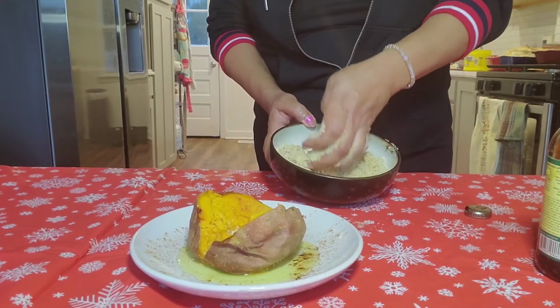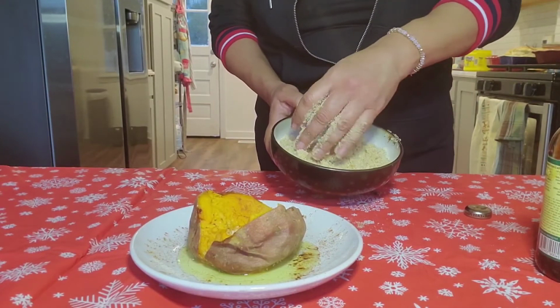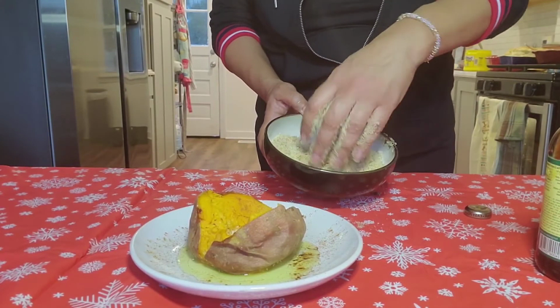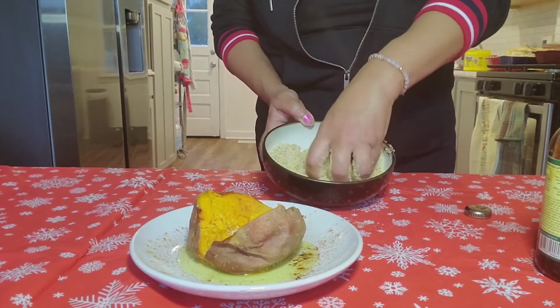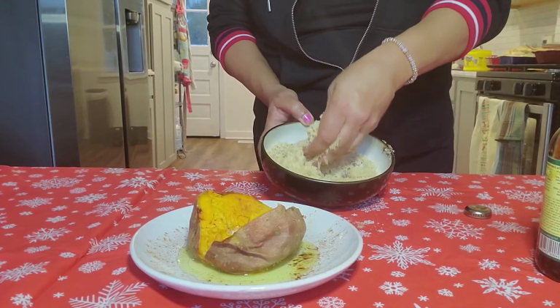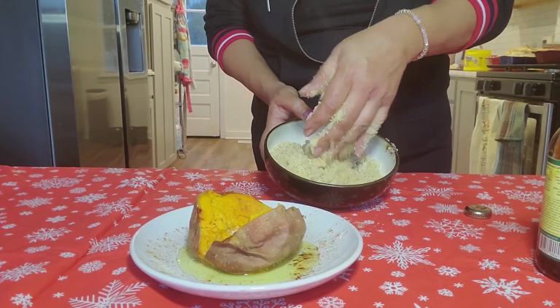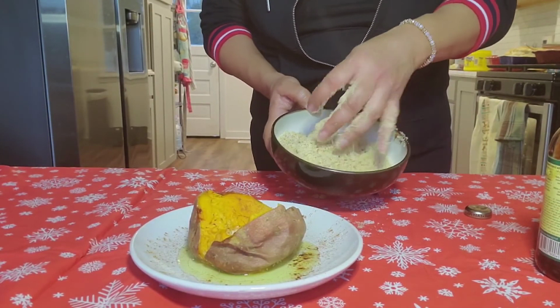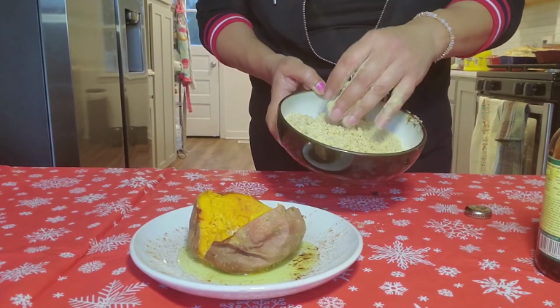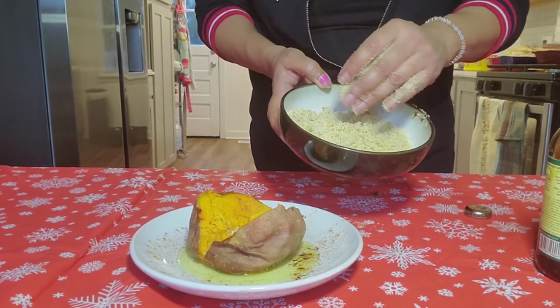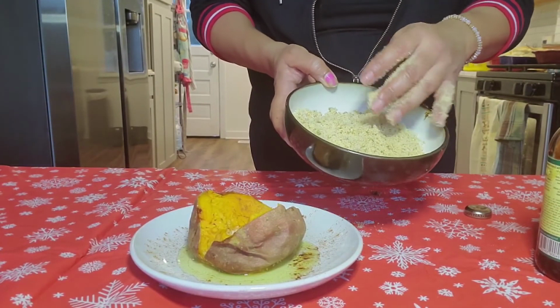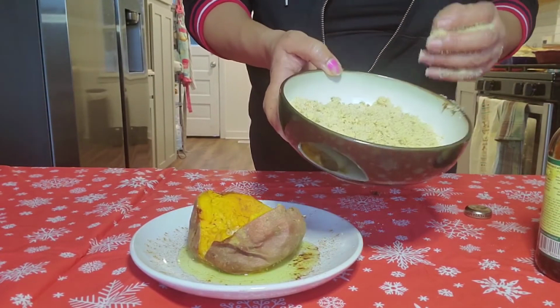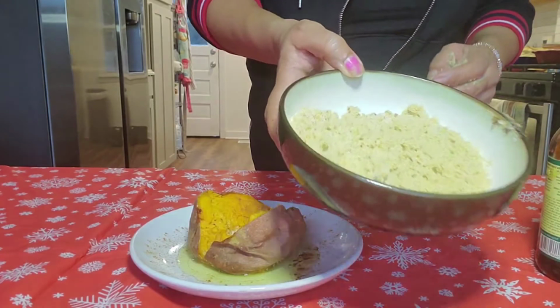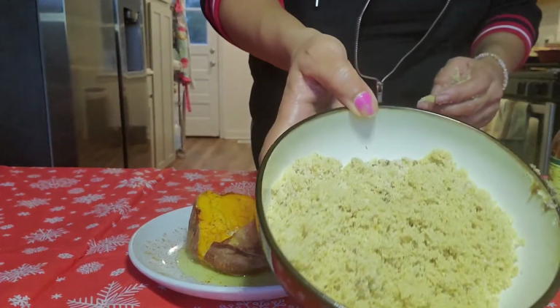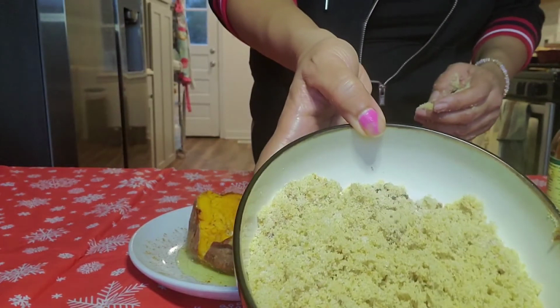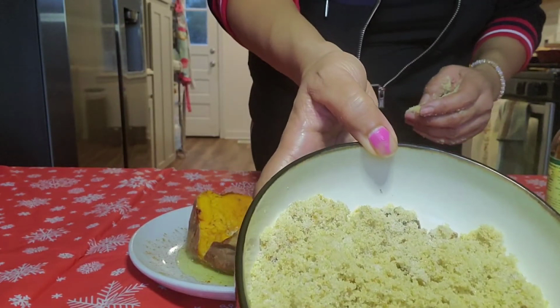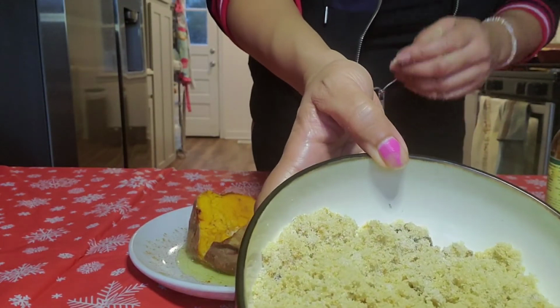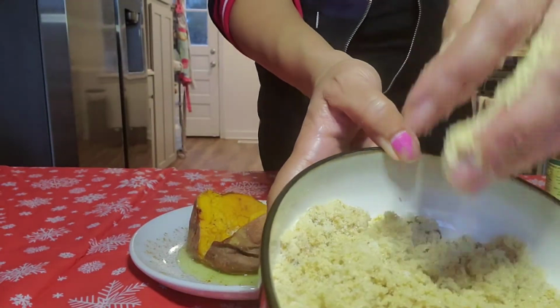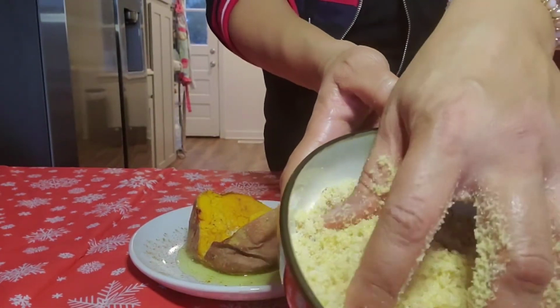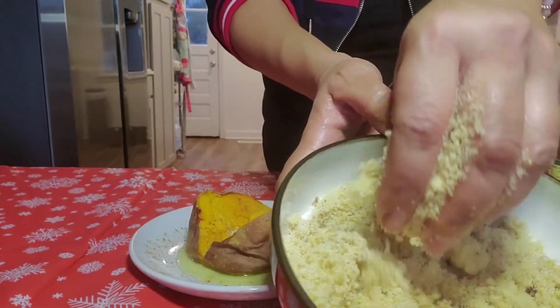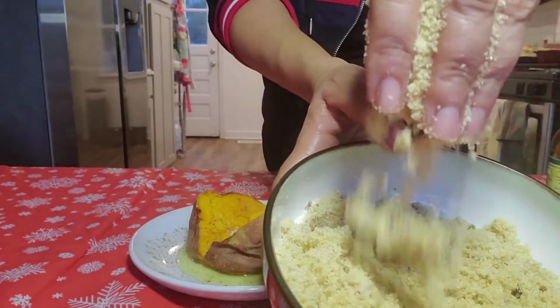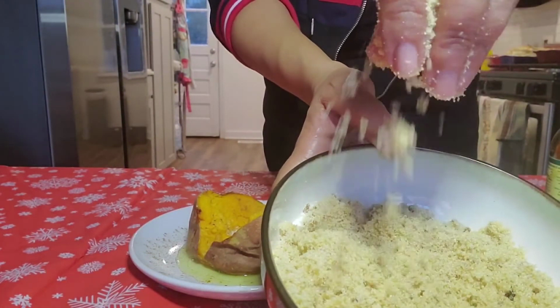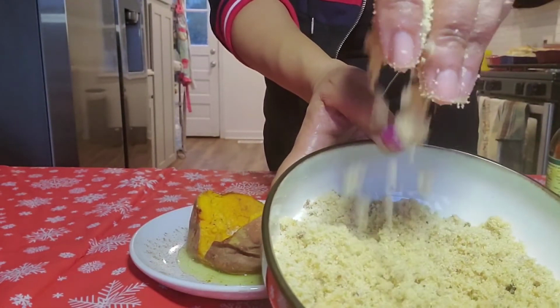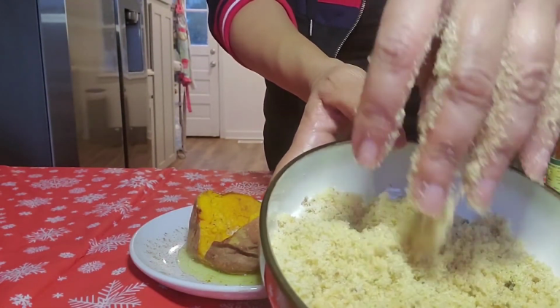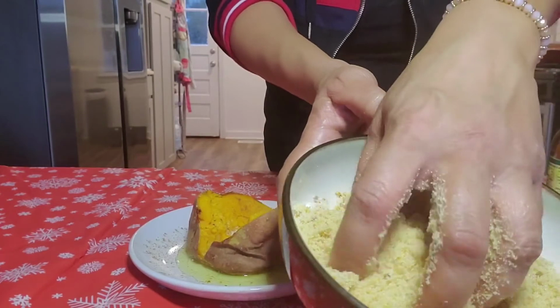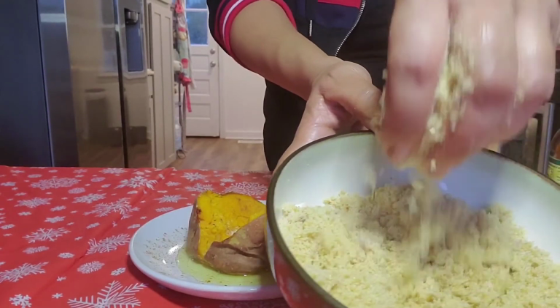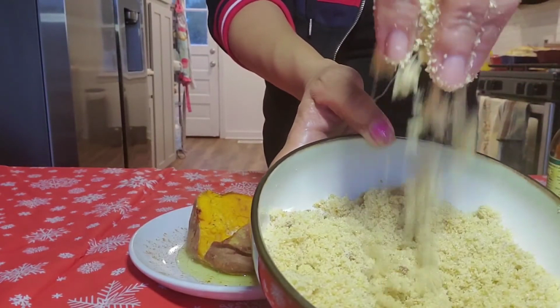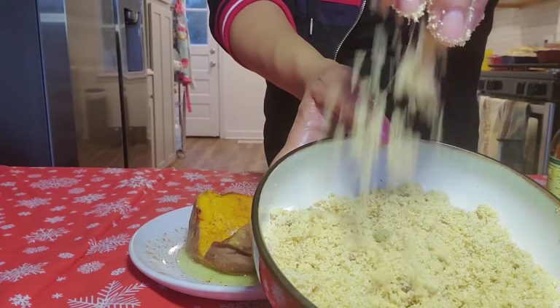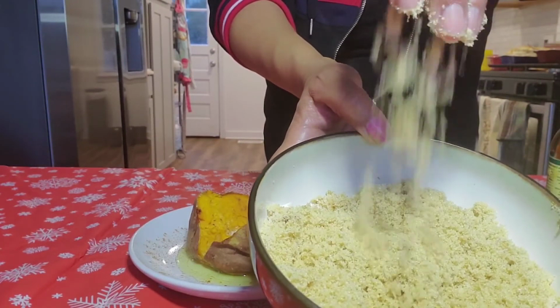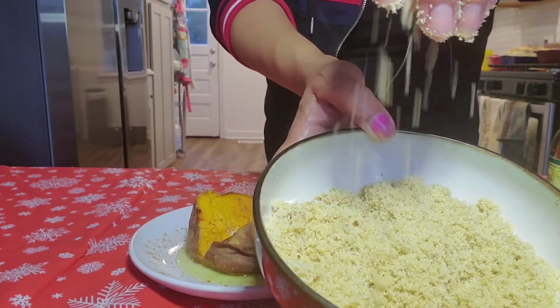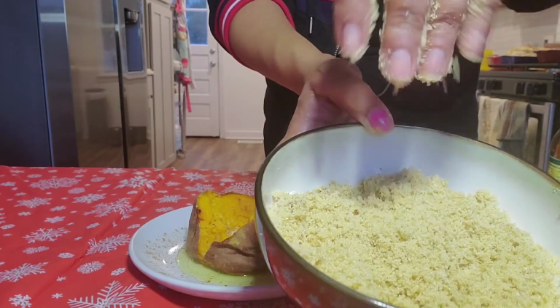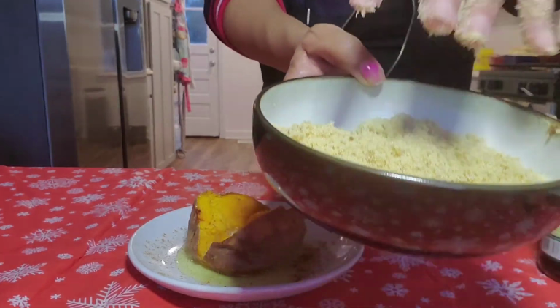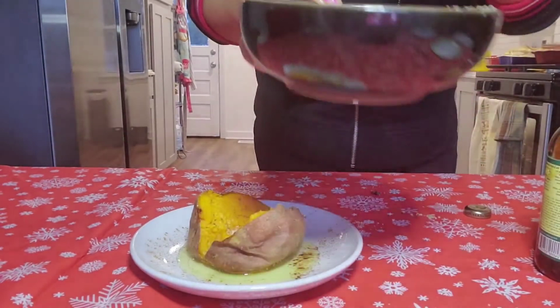All right, believe it or not, we are finished. I'll give you a close-up view of the brown sugar. It's beautiful, fresh brown sugar. All right, enjoy your holidays.